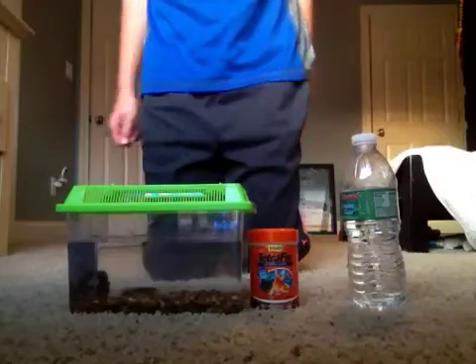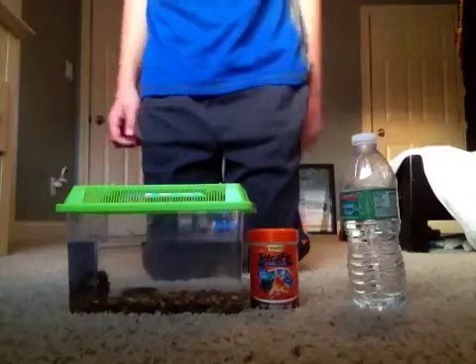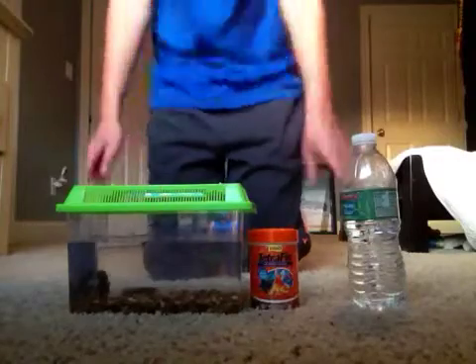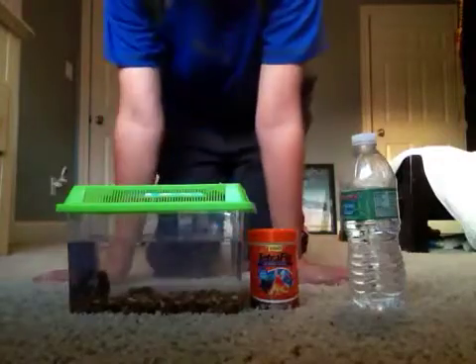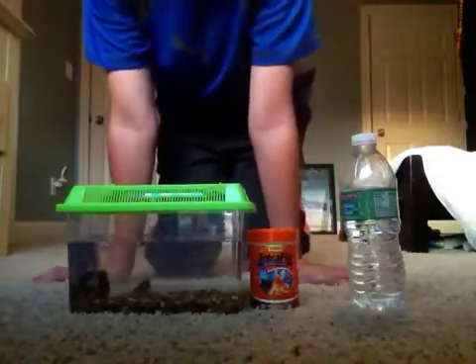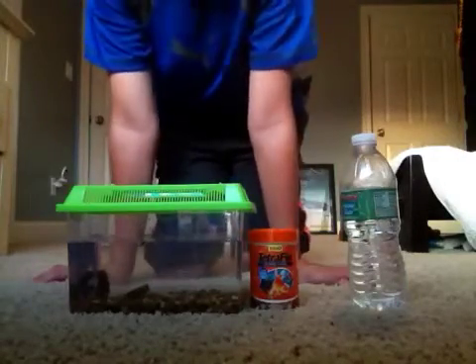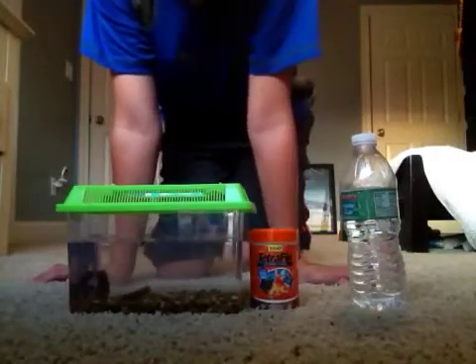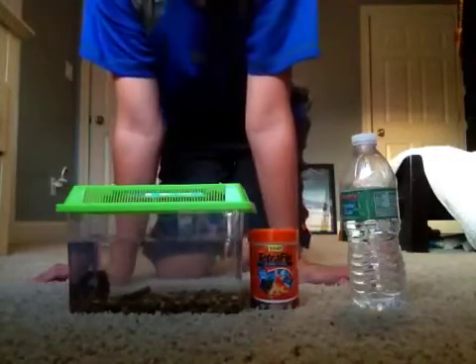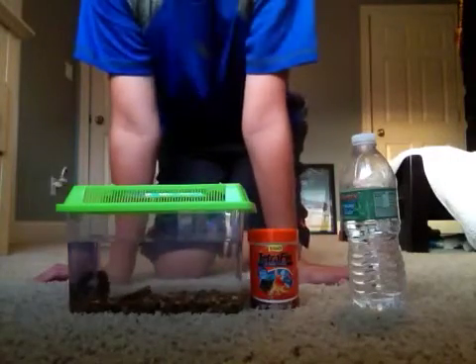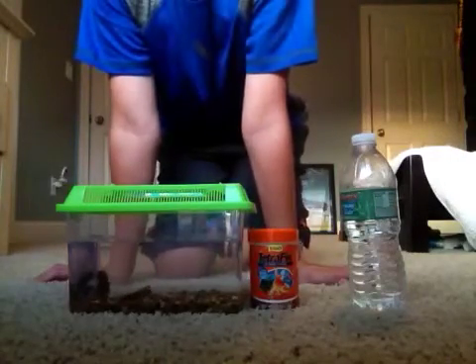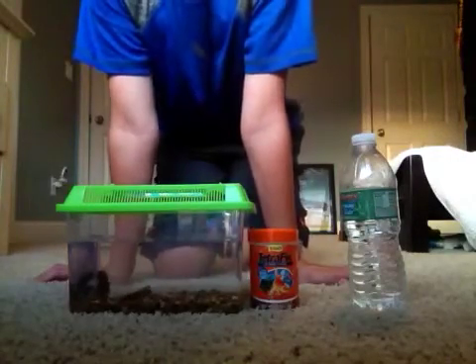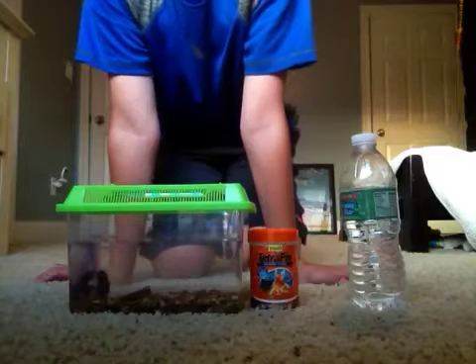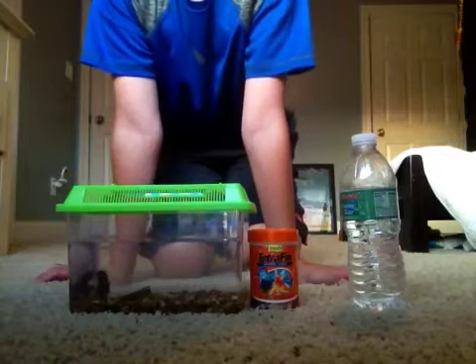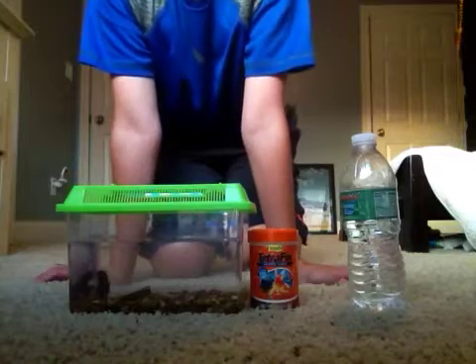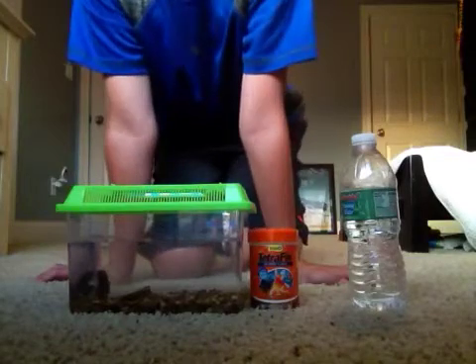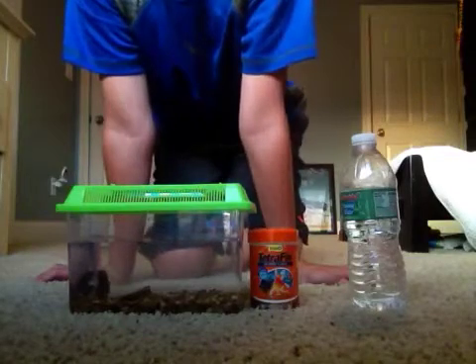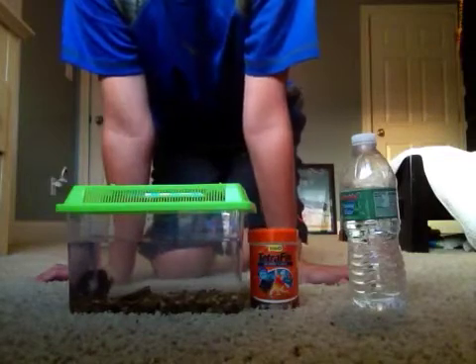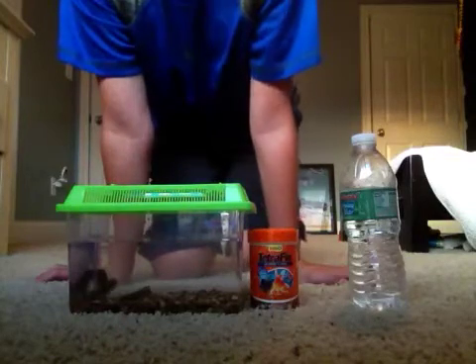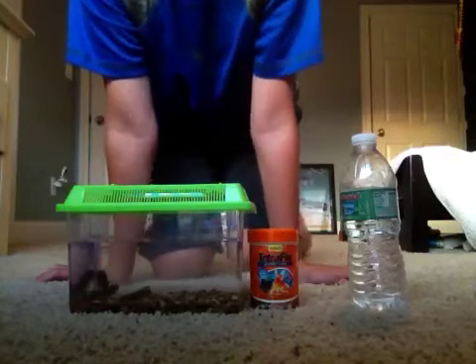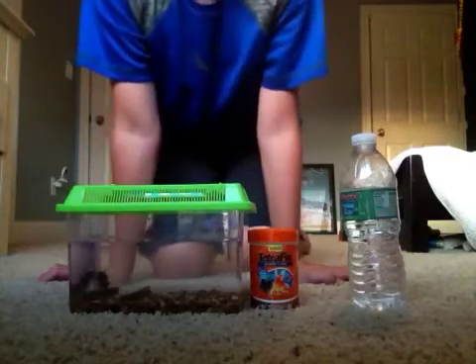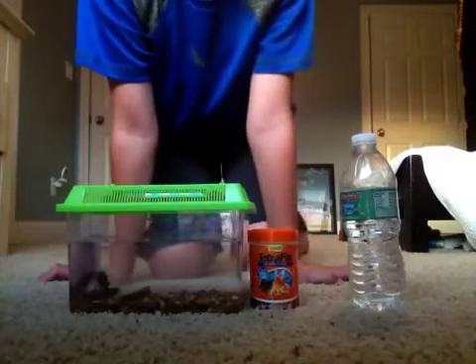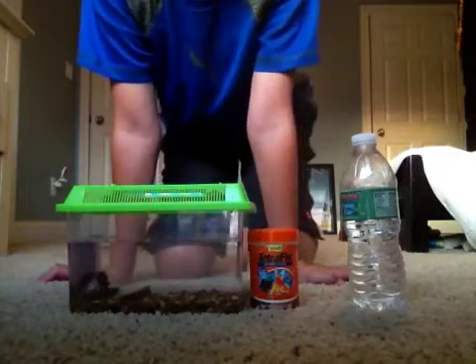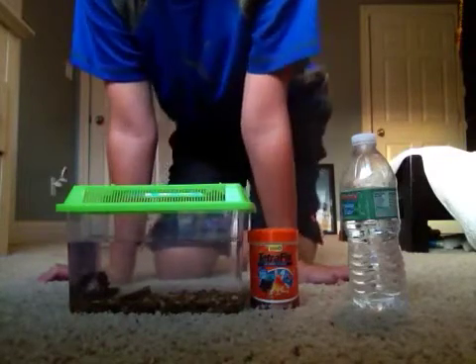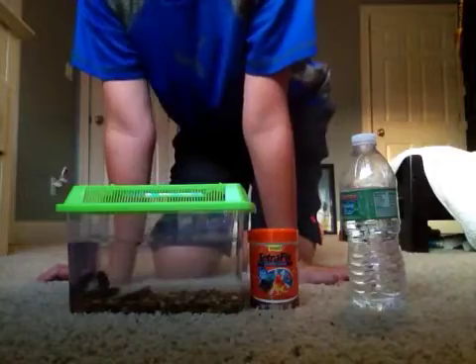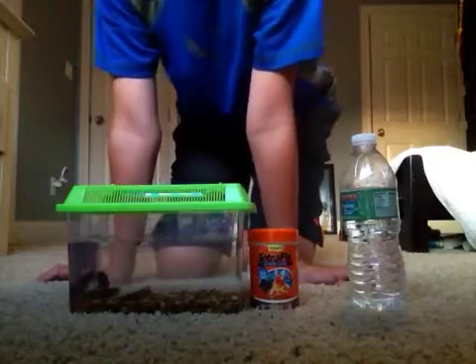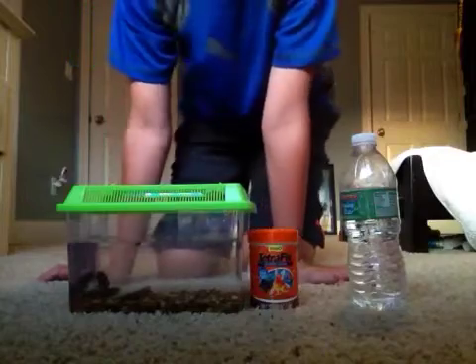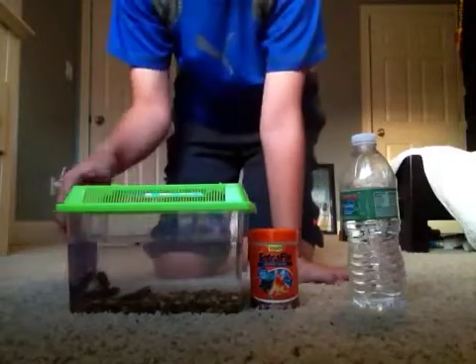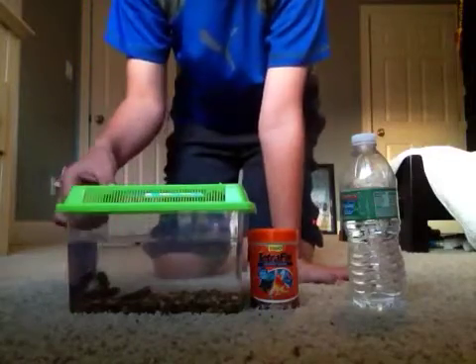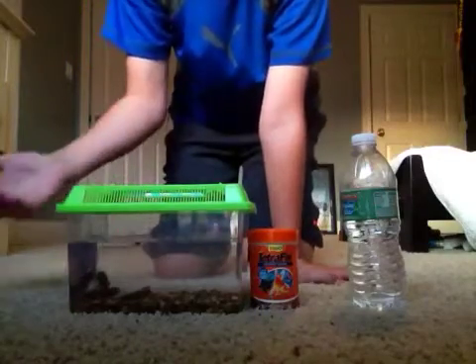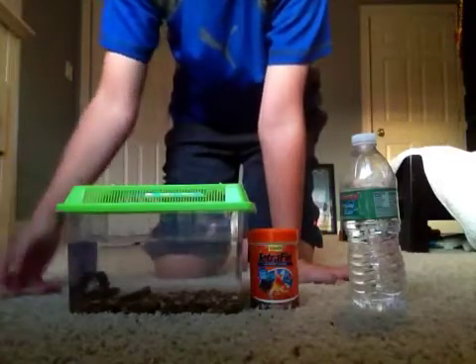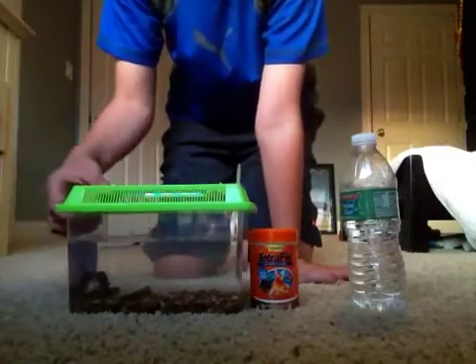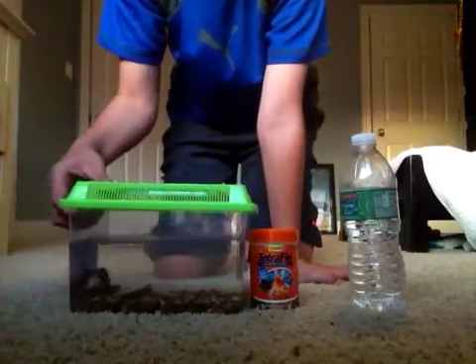Hey YouTube, this is just a quick video. So a lot of you might be by a pond, lake, river, or stream, and you might find these tadpoles and wonder what to do with them. Or if you want tadpoles, this is how to take care of them.